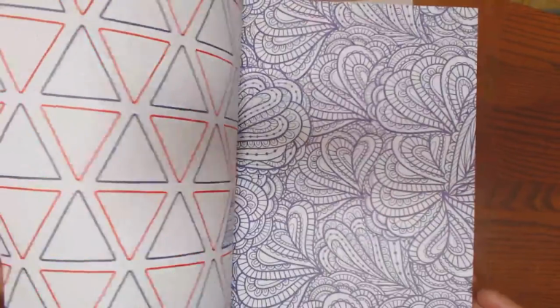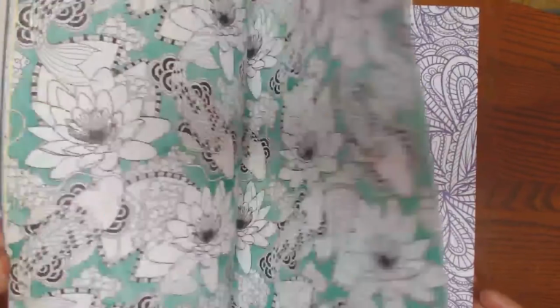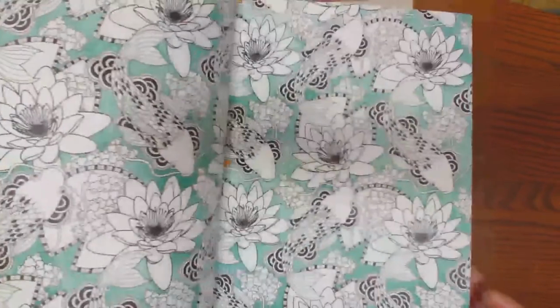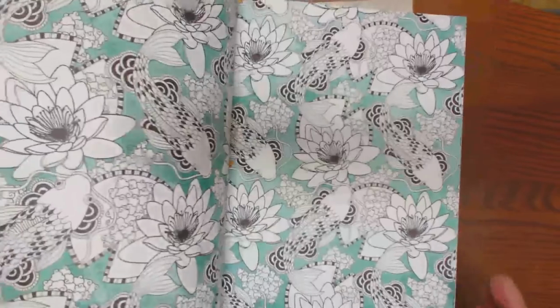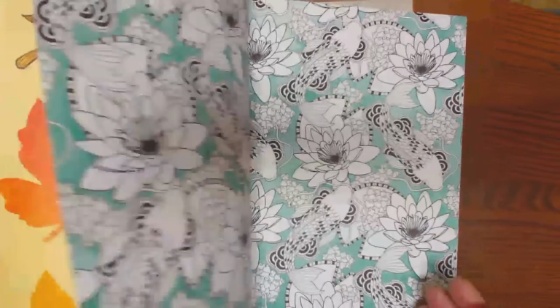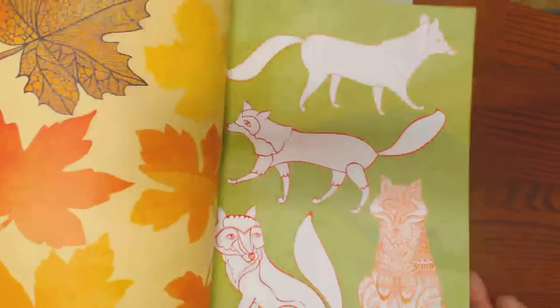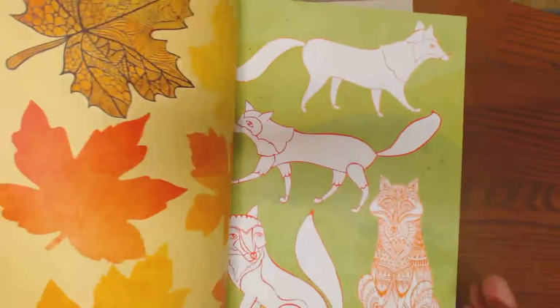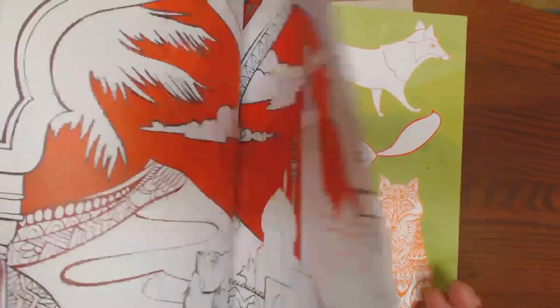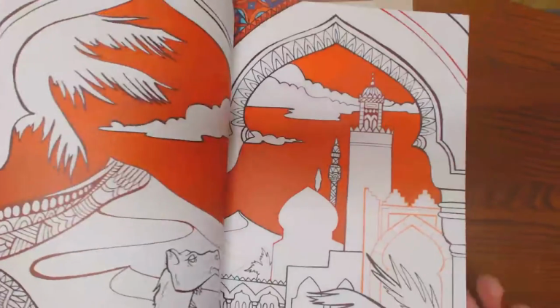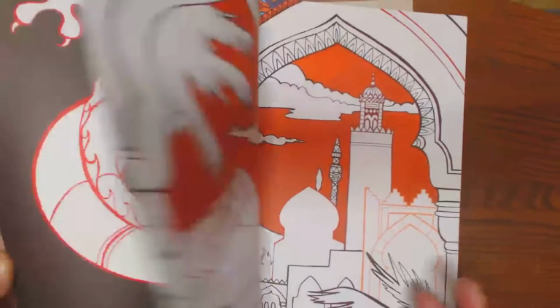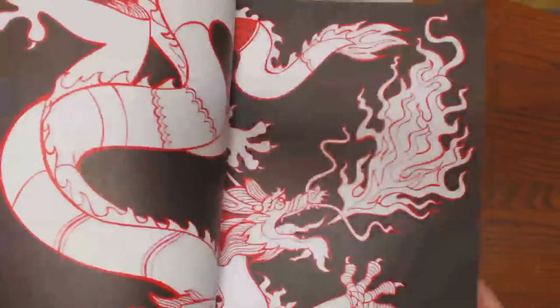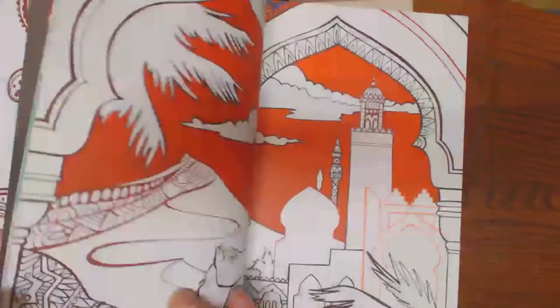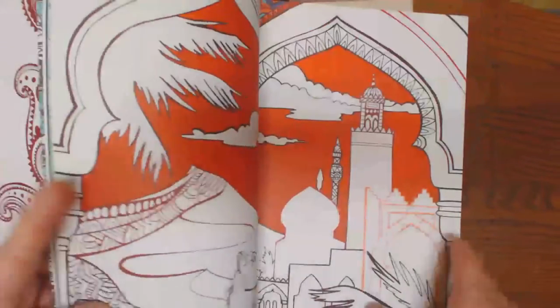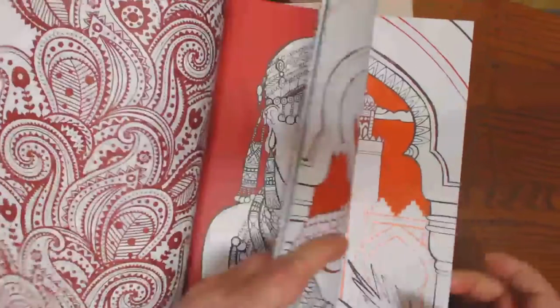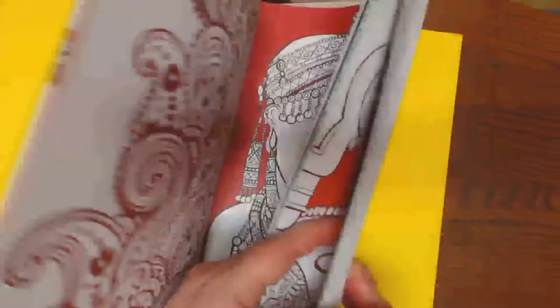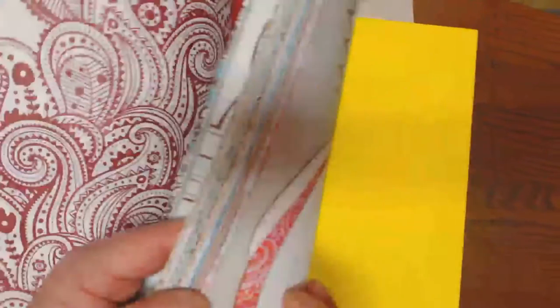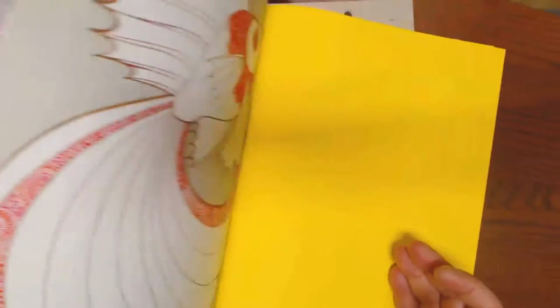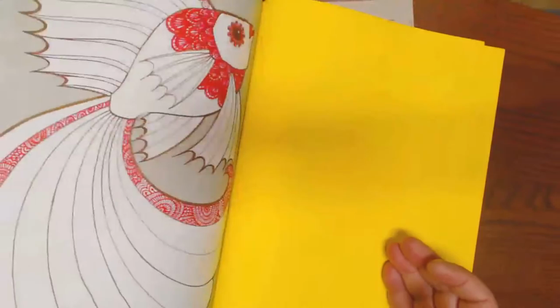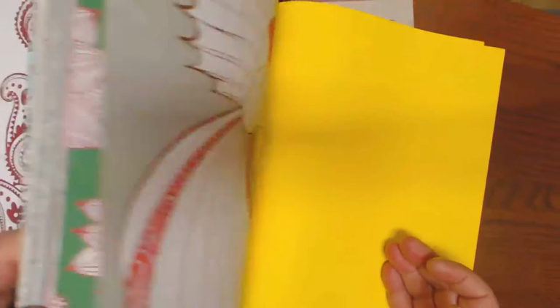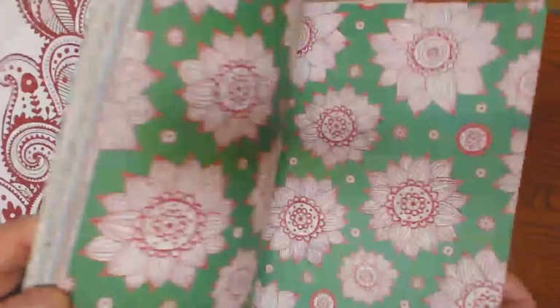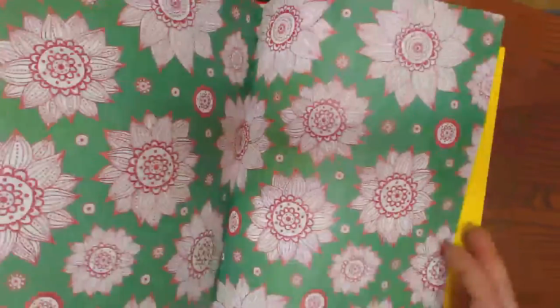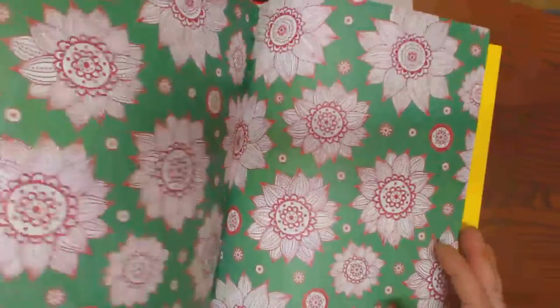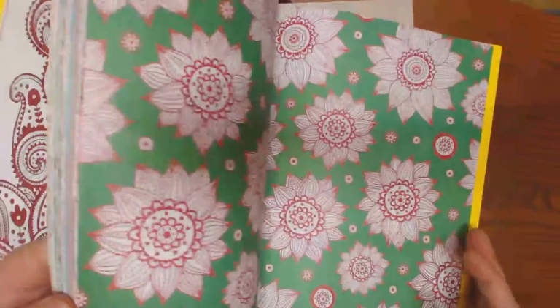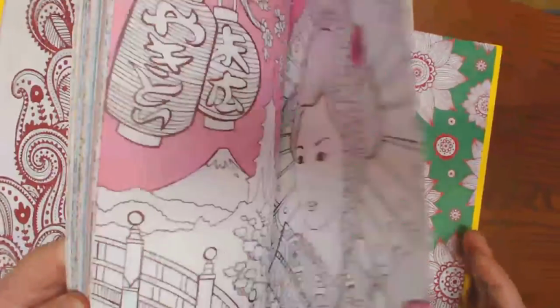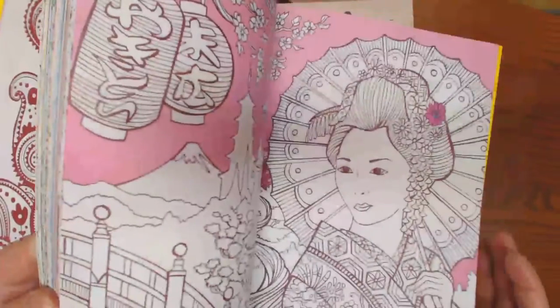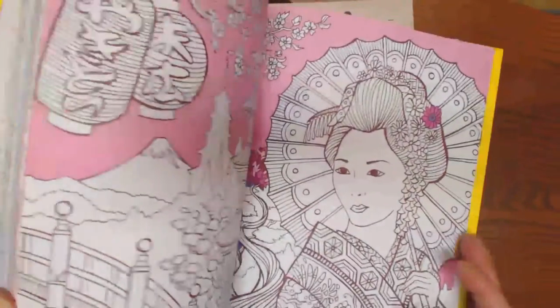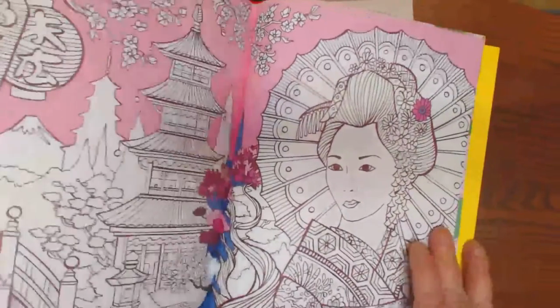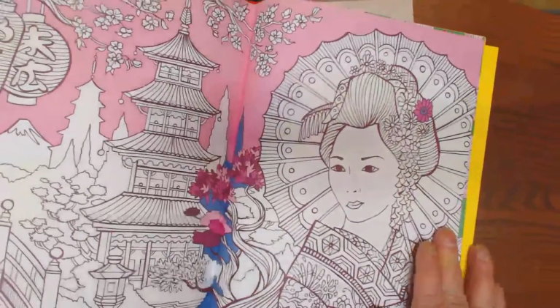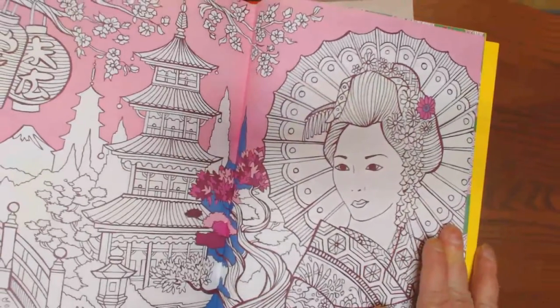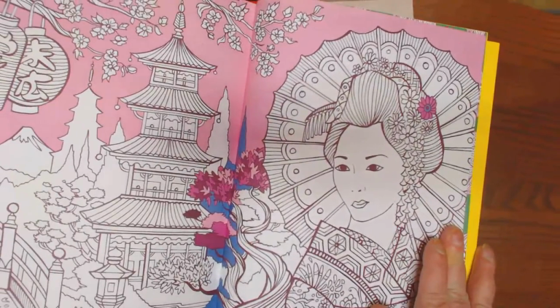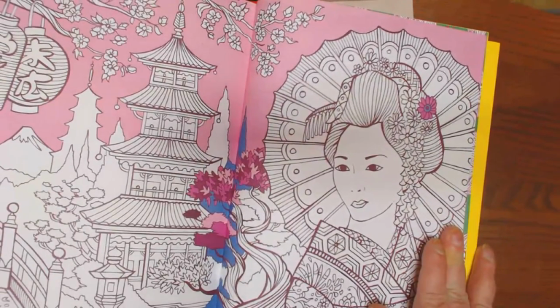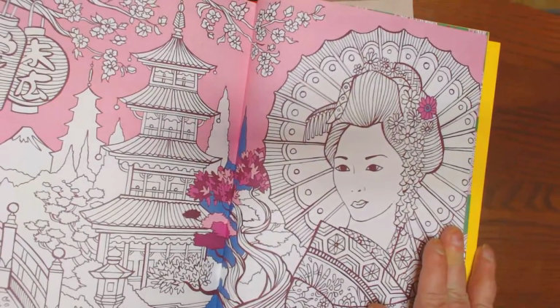They're beautiful books in and of themselves, even just to look at. They're art books. But it's so disappointing to me — look at this beautiful image.